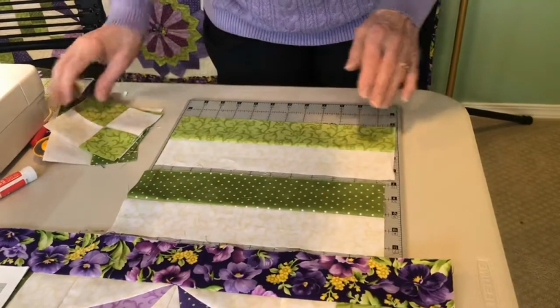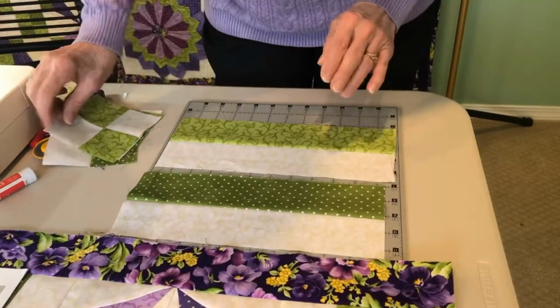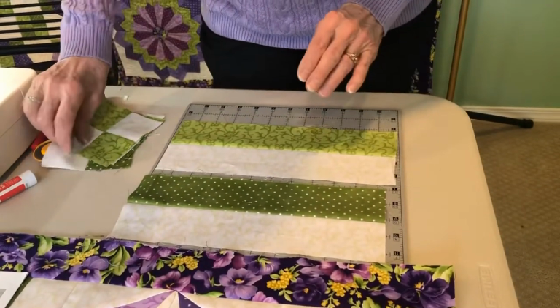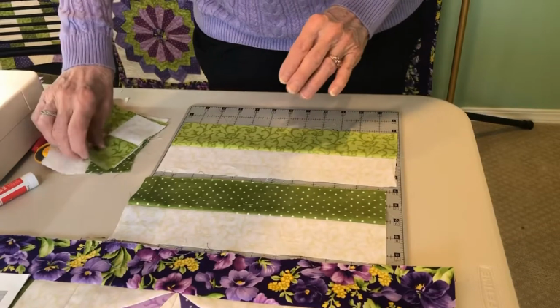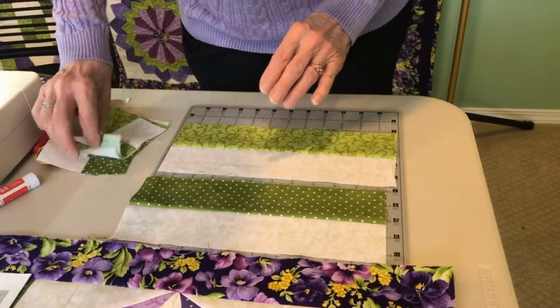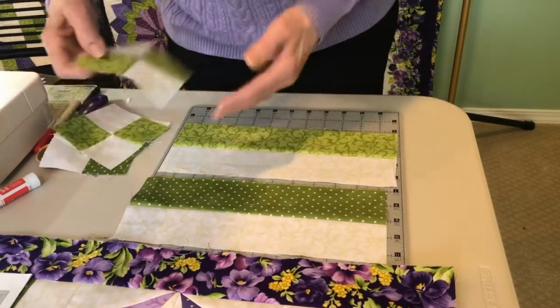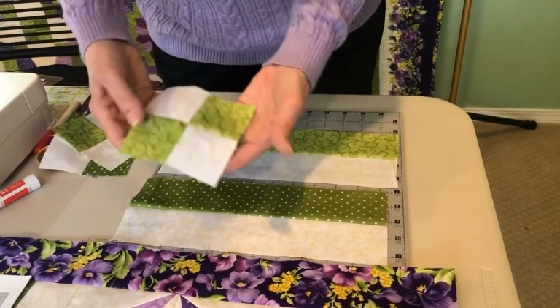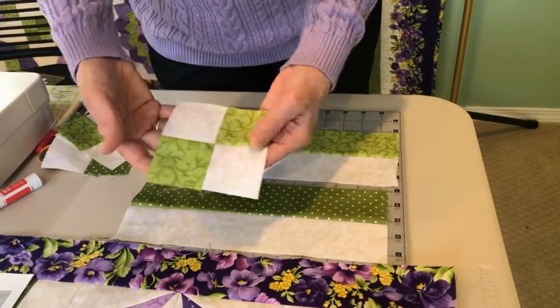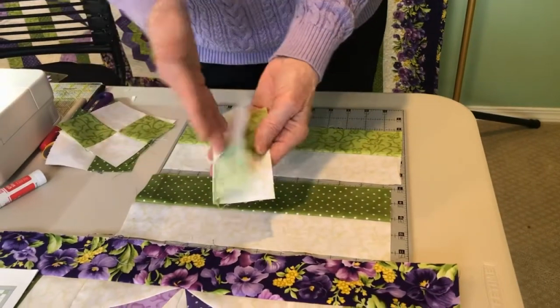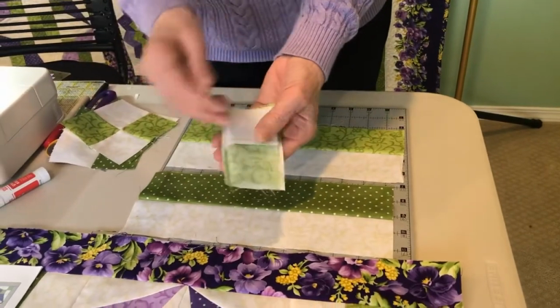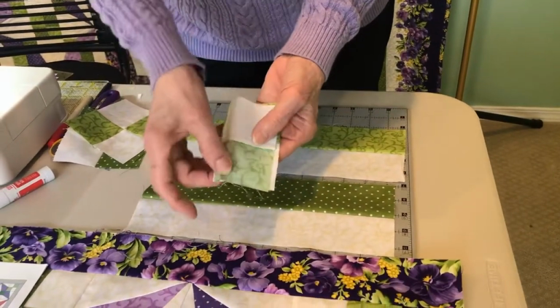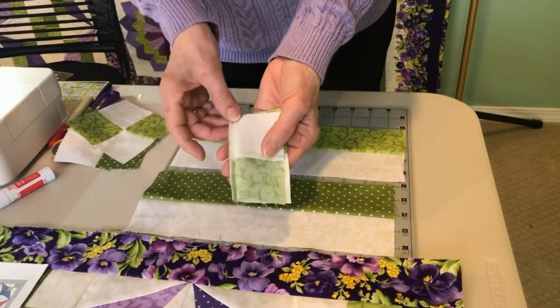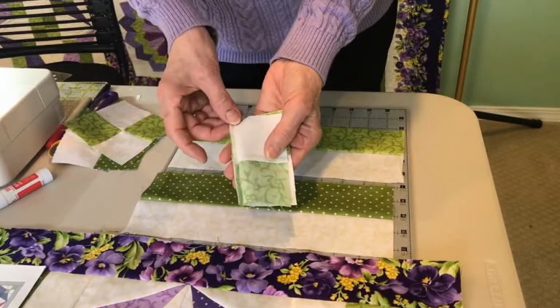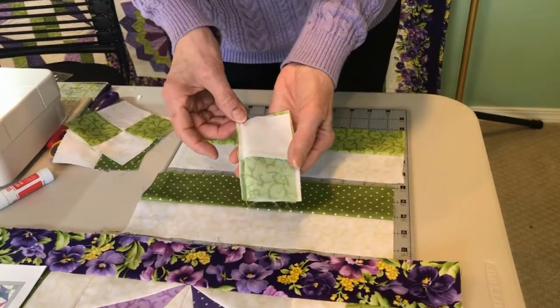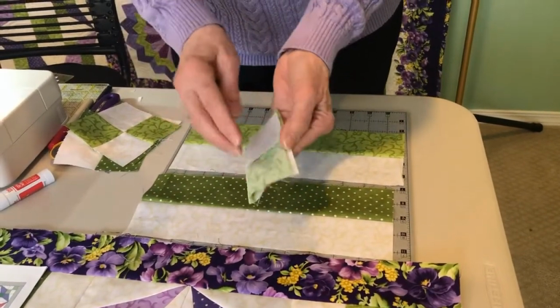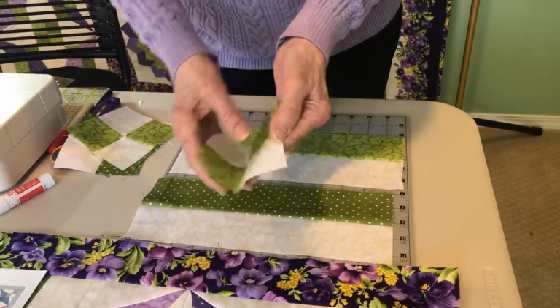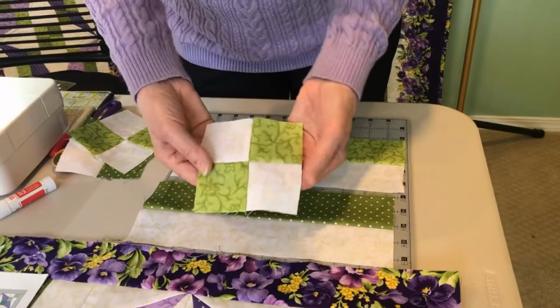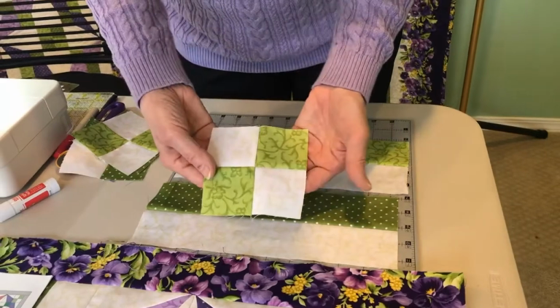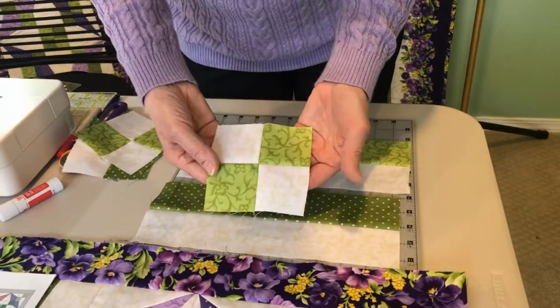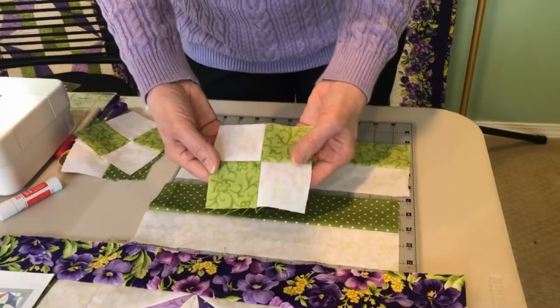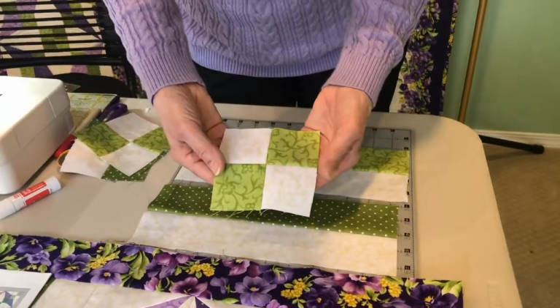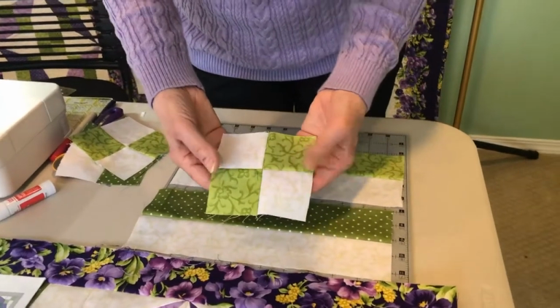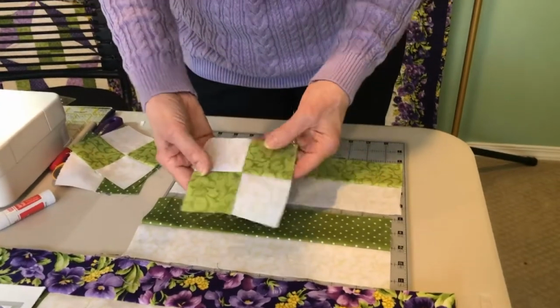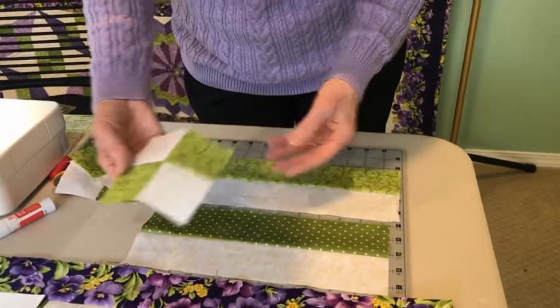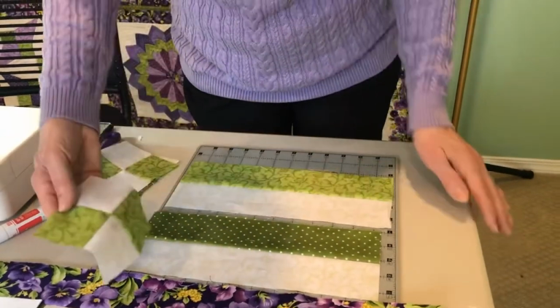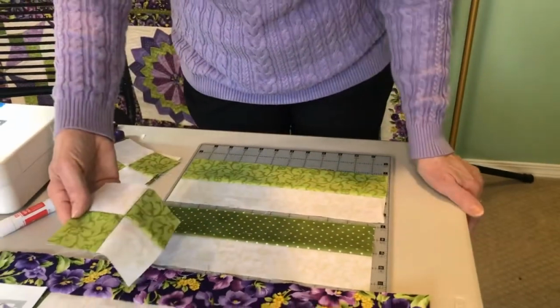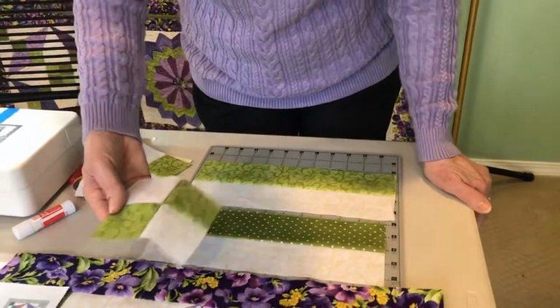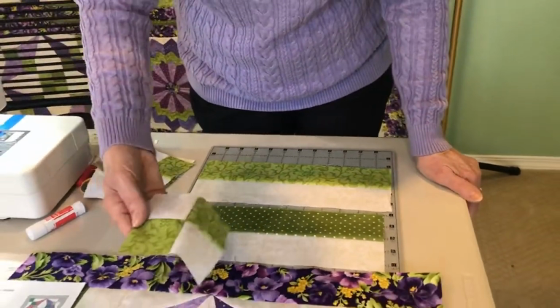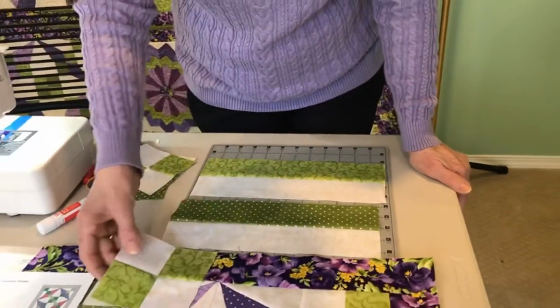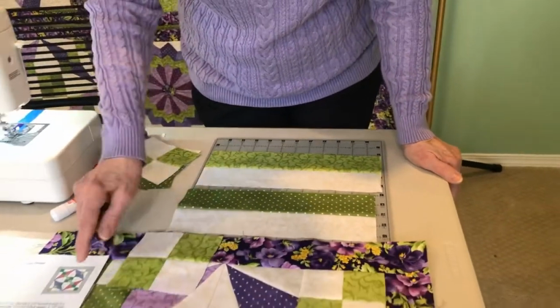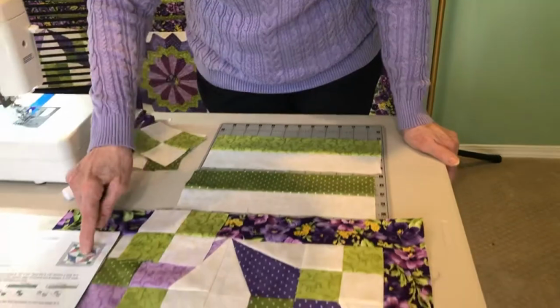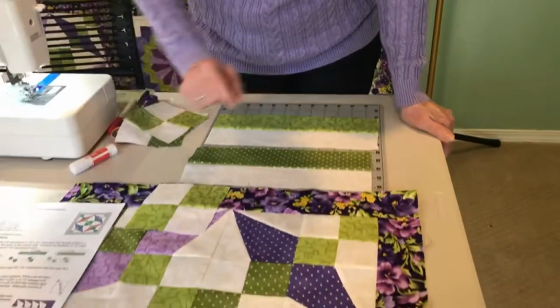Once we take the segments, we sew them together, lining them up, sewing our quarter-inch seam and pressing to one side. These are our four patches that go in the corners of the block.